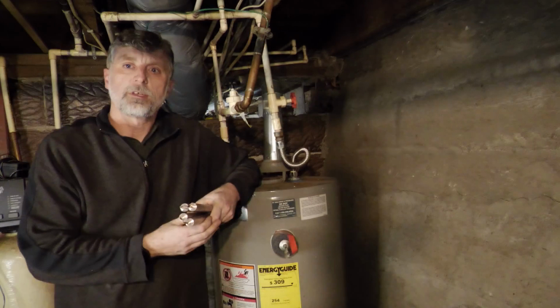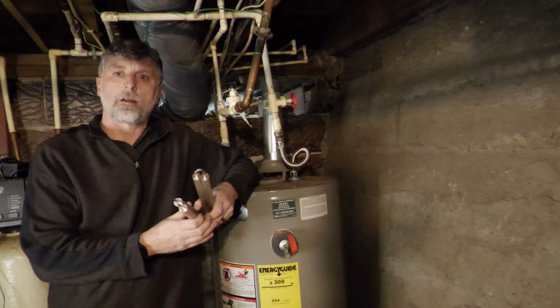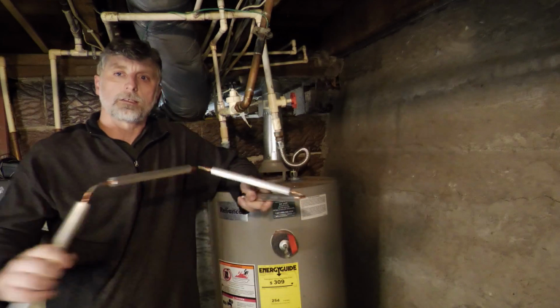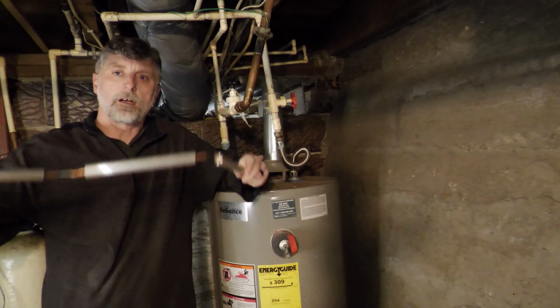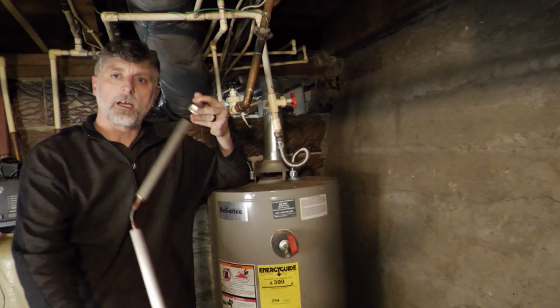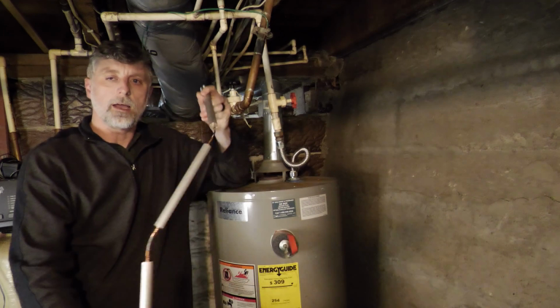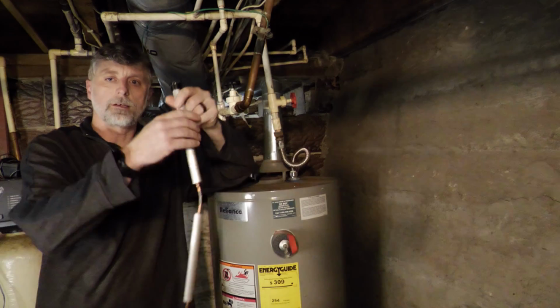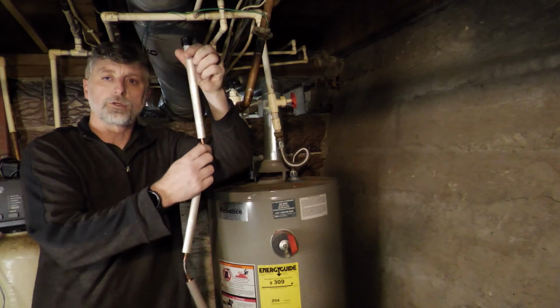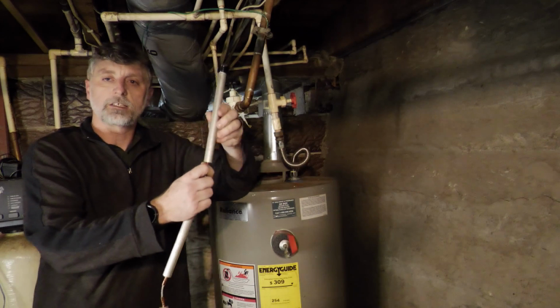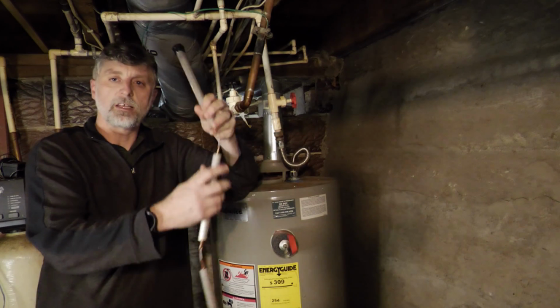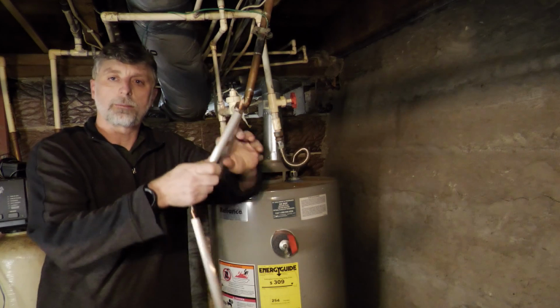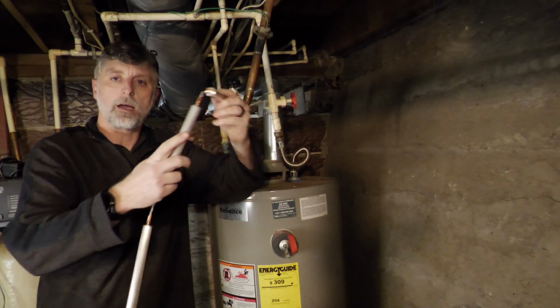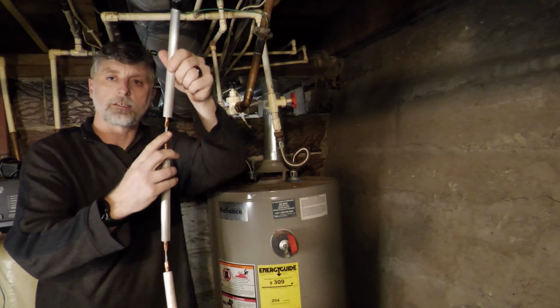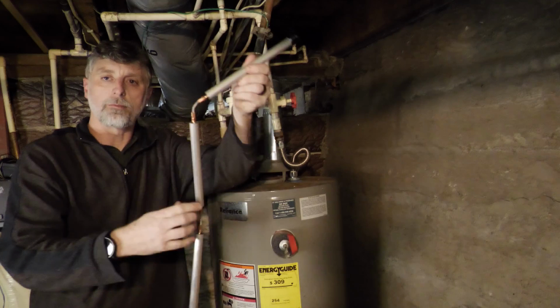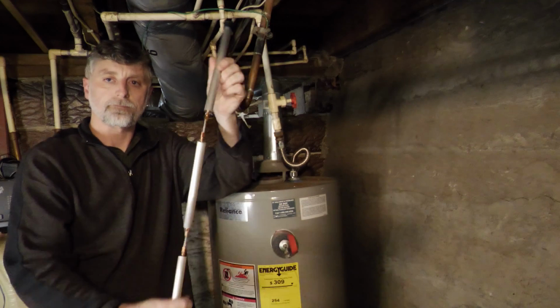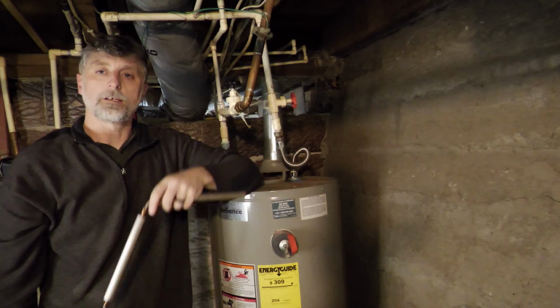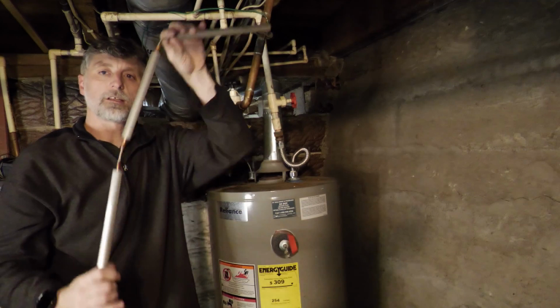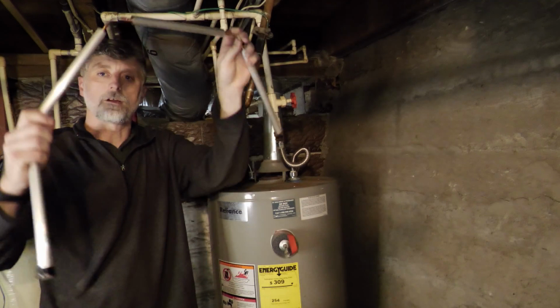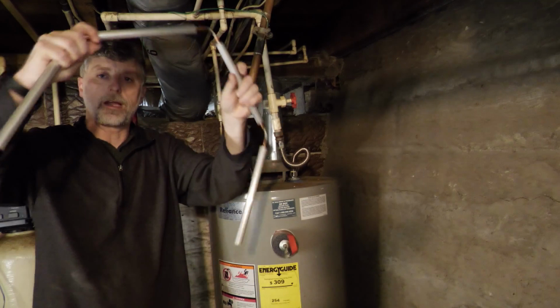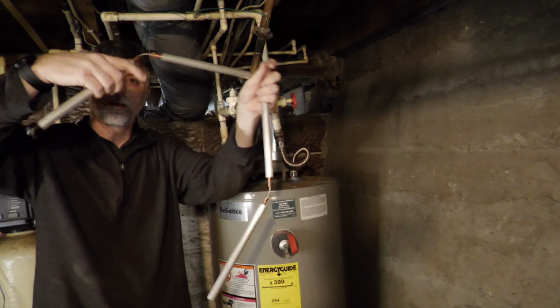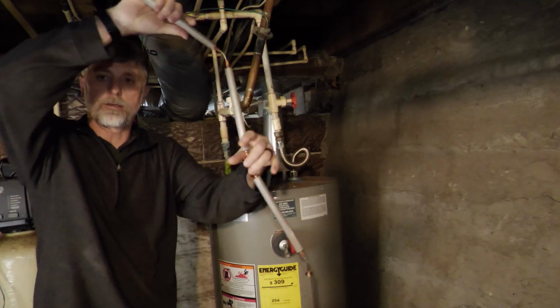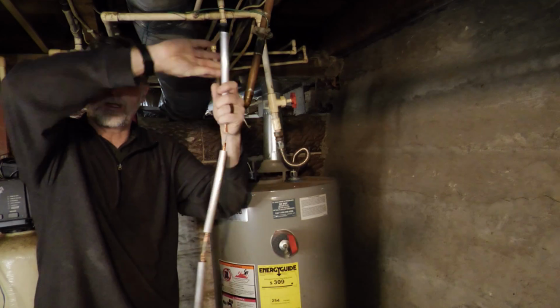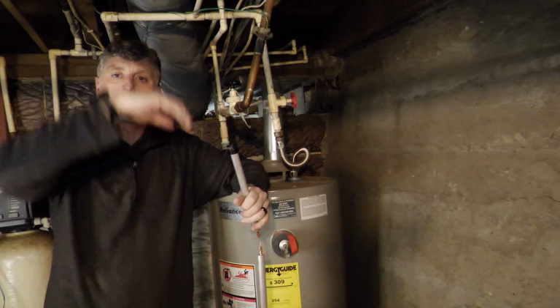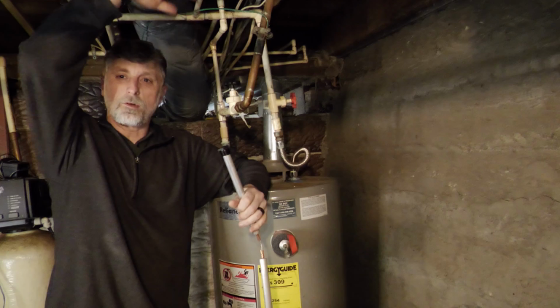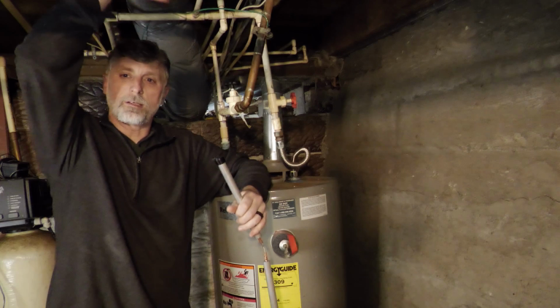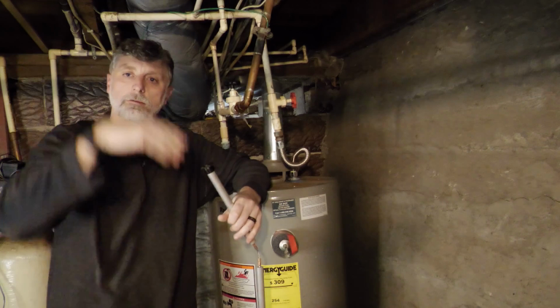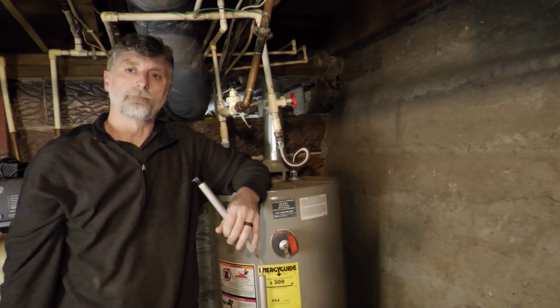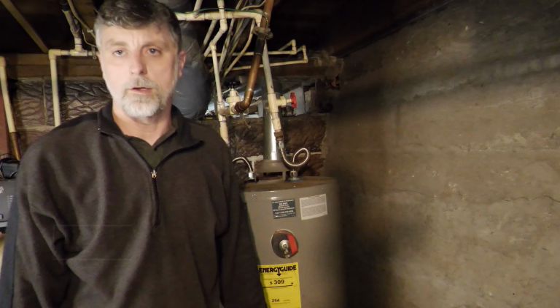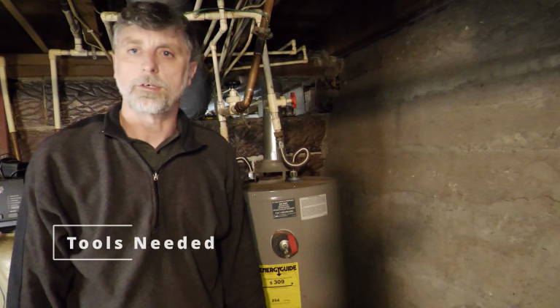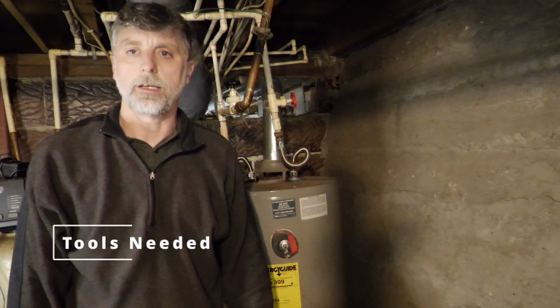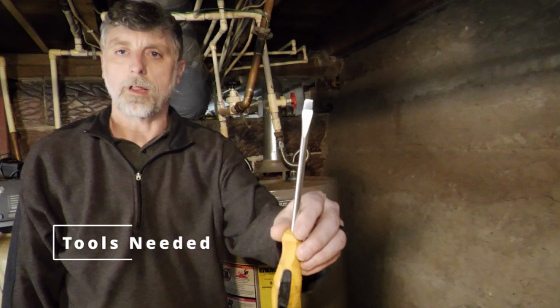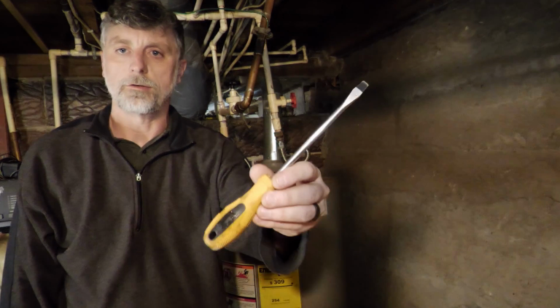This particular model is a flexible design that has short sections of magnesium separated by stainless steel cable. This allows you to easily insert a longer anode rod into your water heater without having to worry about a ceiling height restriction.